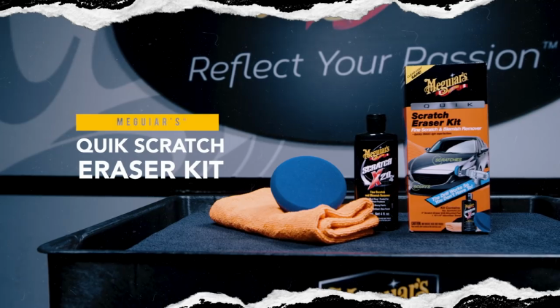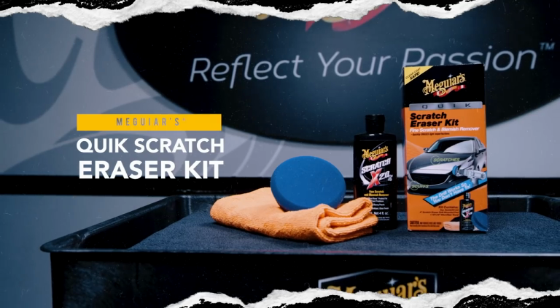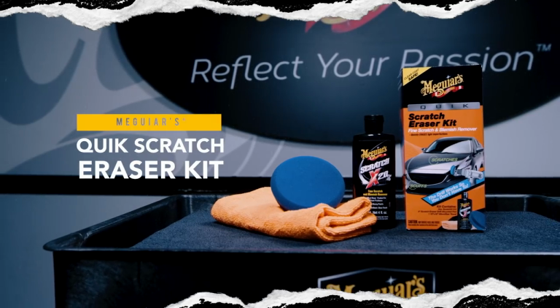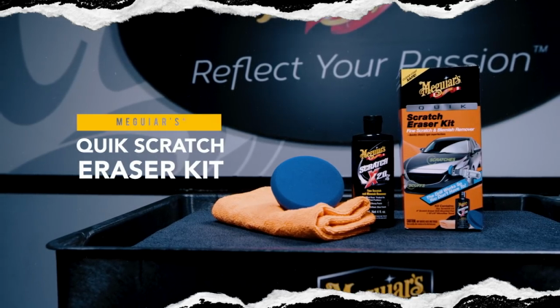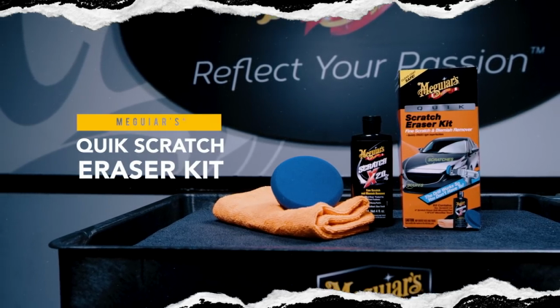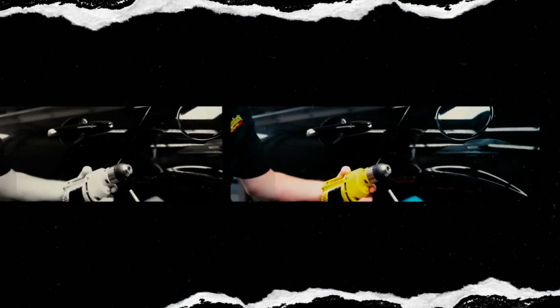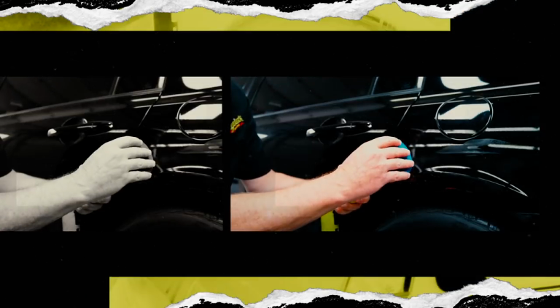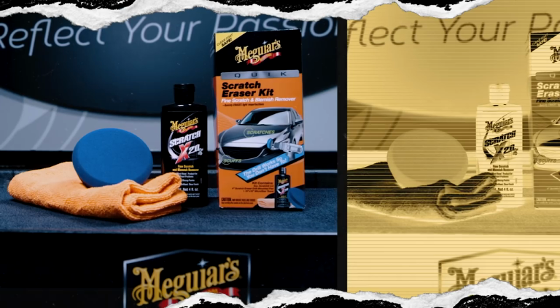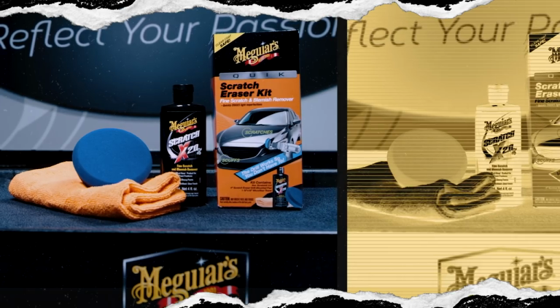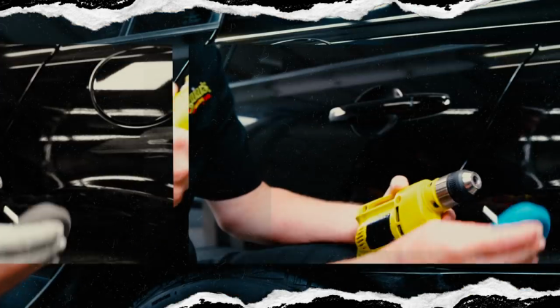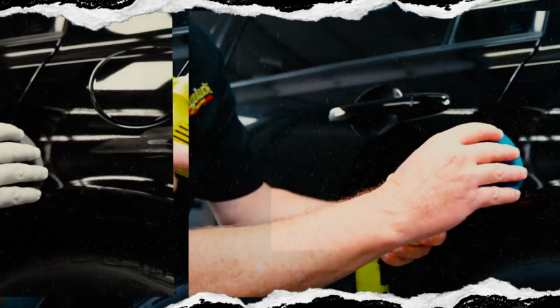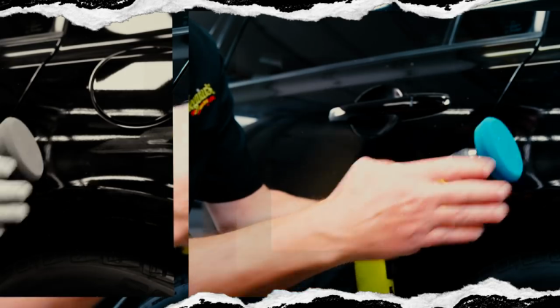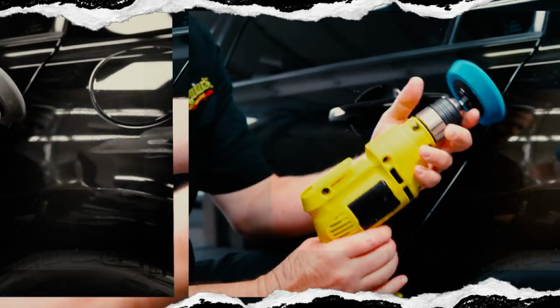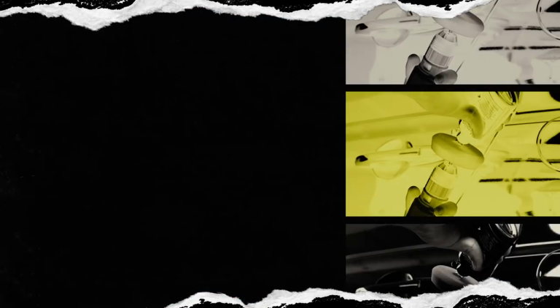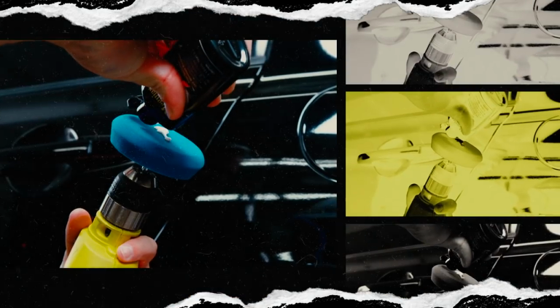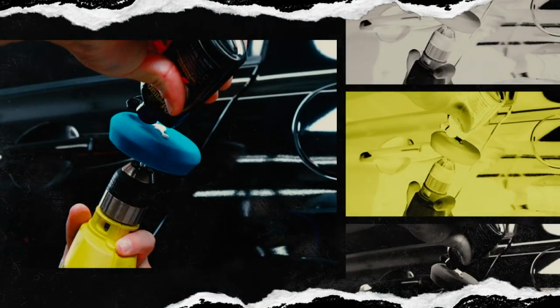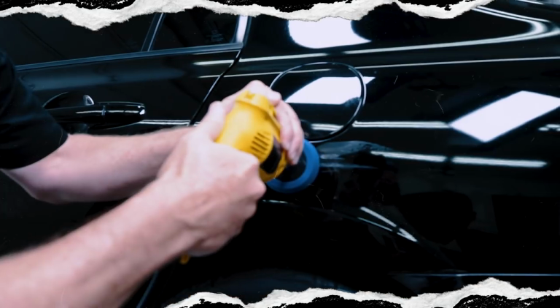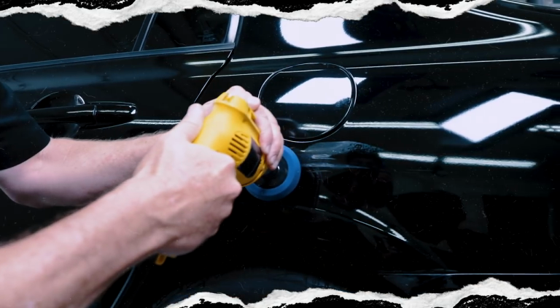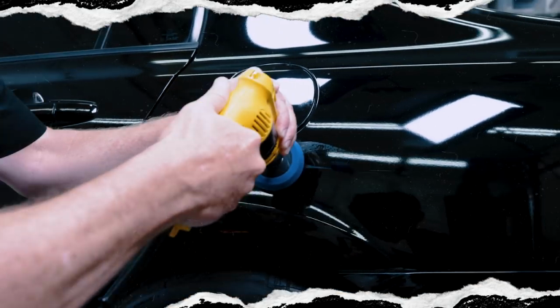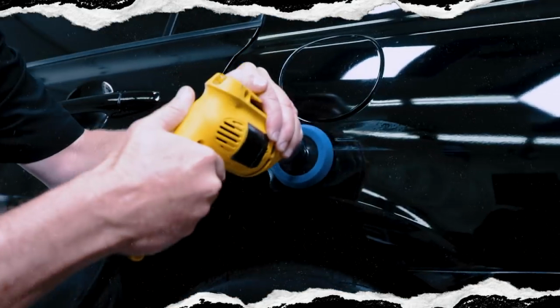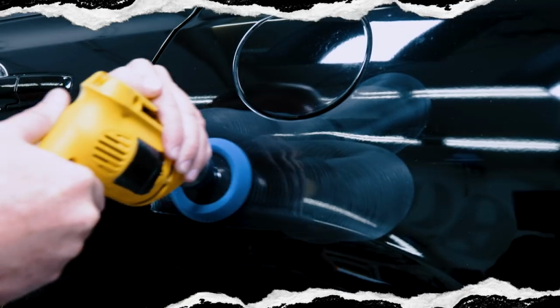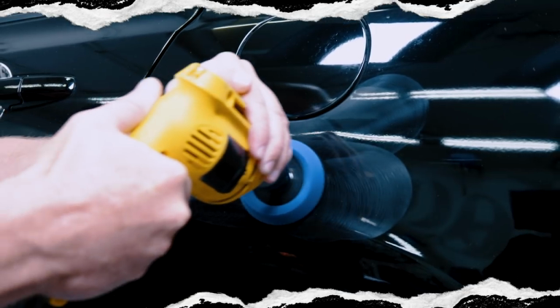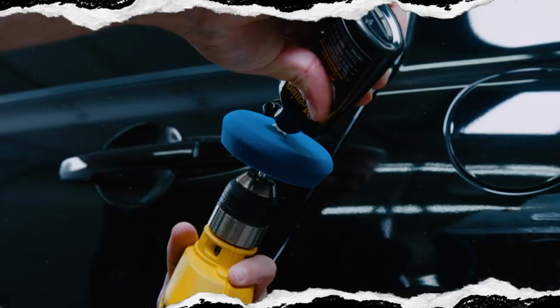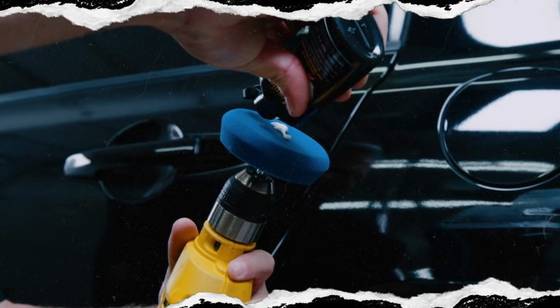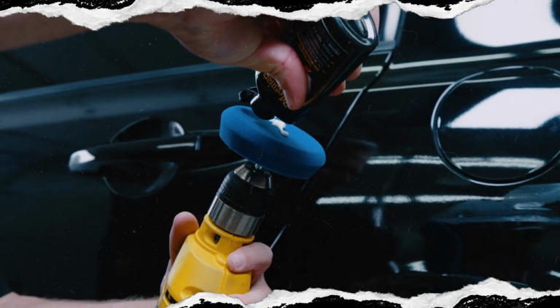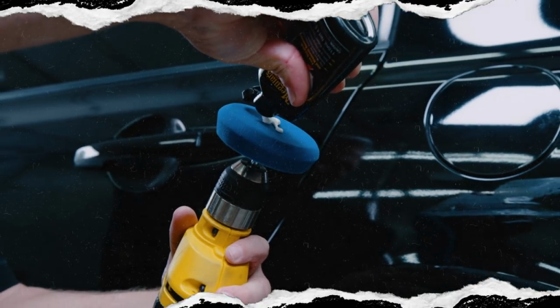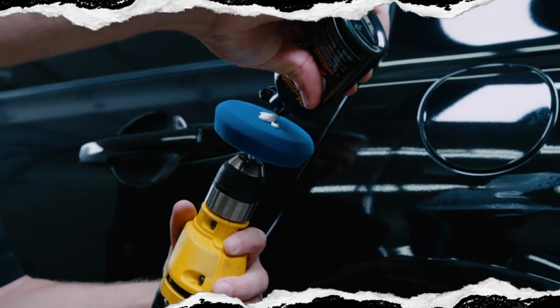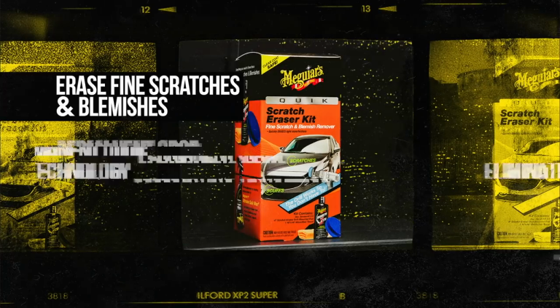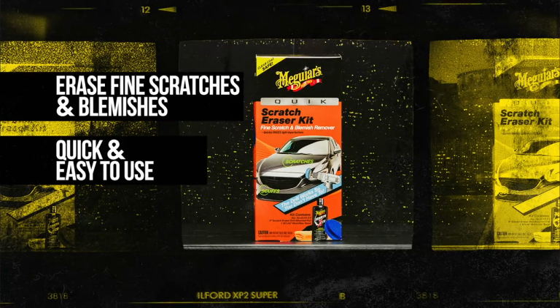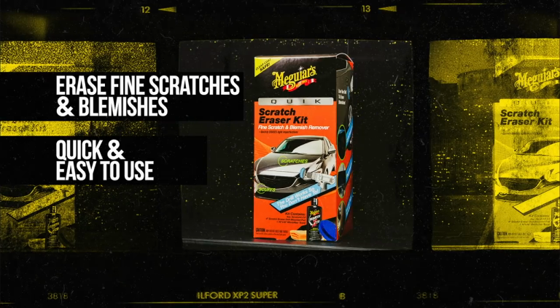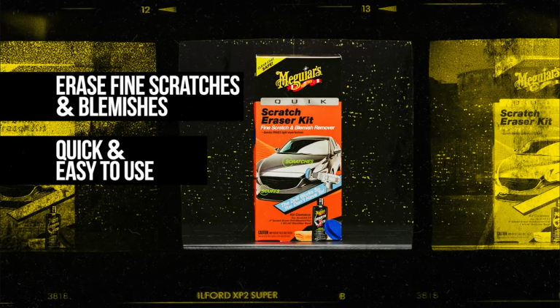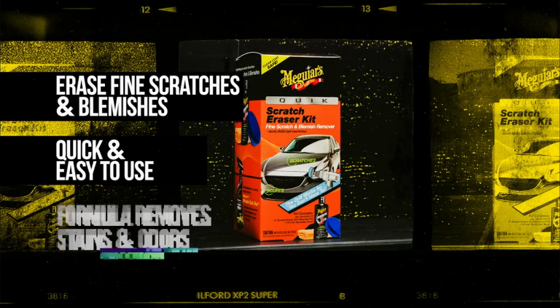Meguiar's Quick Scratch Eraser Kit includes everything you need to quickly and easily remove light scratches. This kit comes complete with Meguiar's 4-inch Scratch Eraser Pad, Scratch X 2.0 Fine Scratch and Blemish Remover, and a premium microfiber towel.